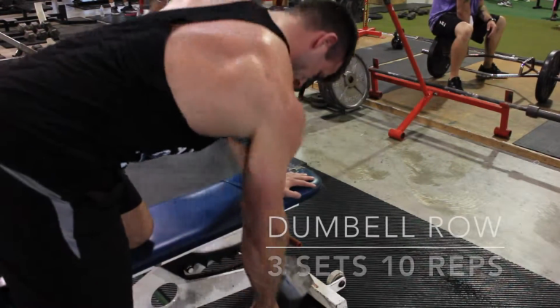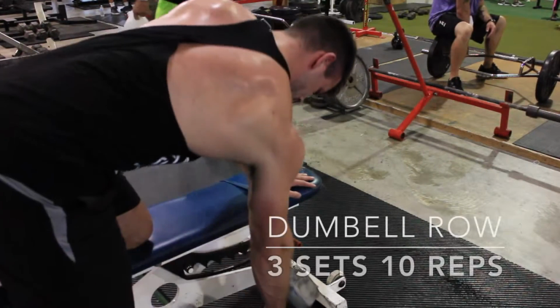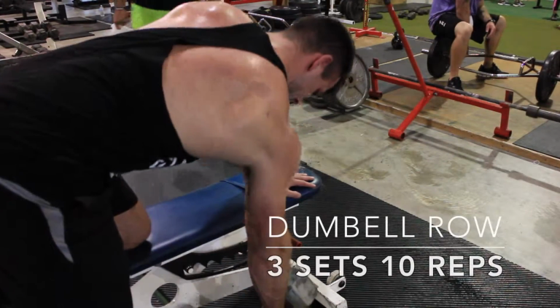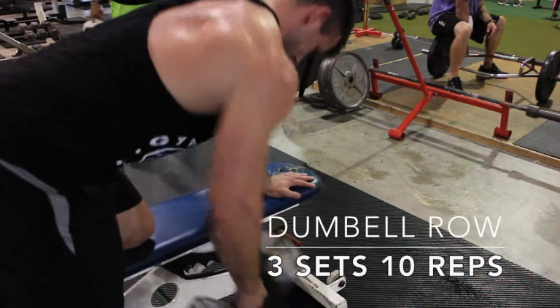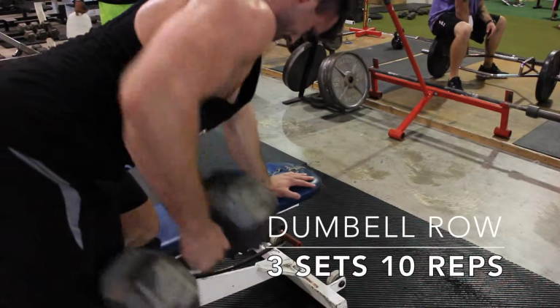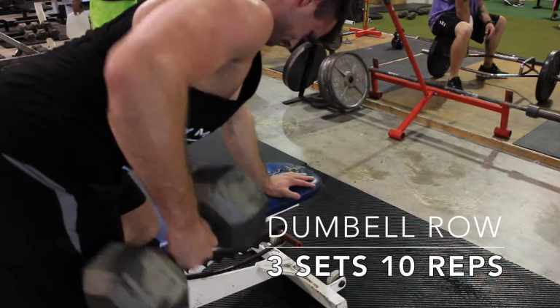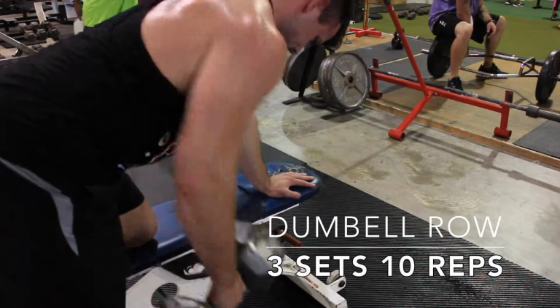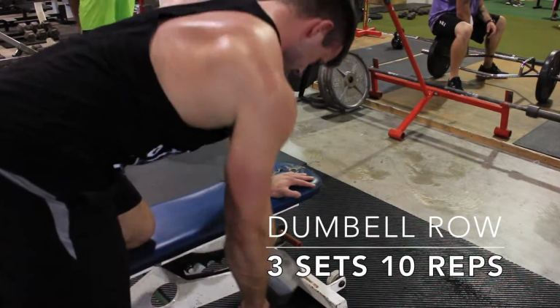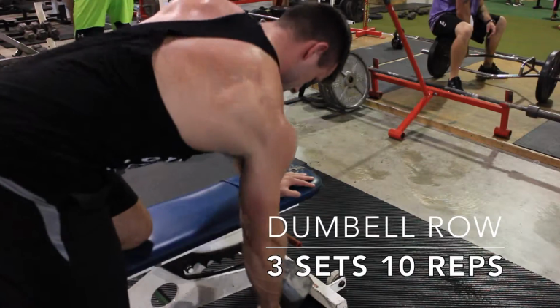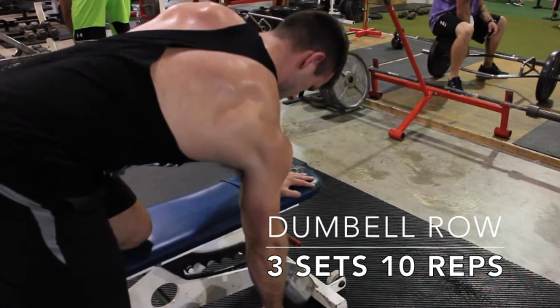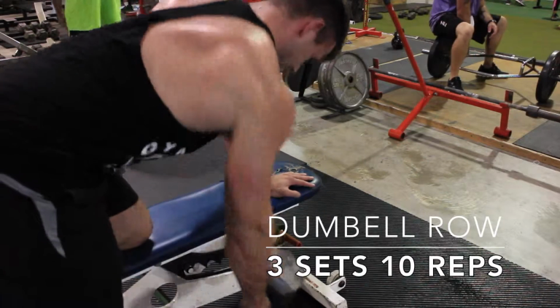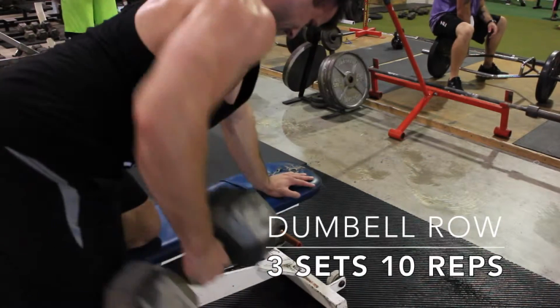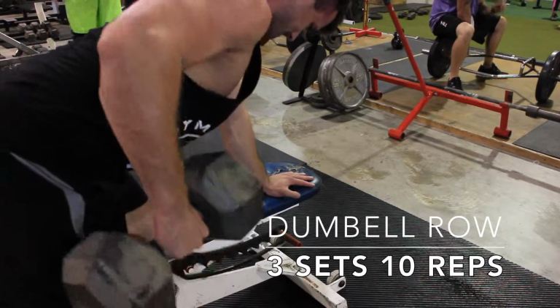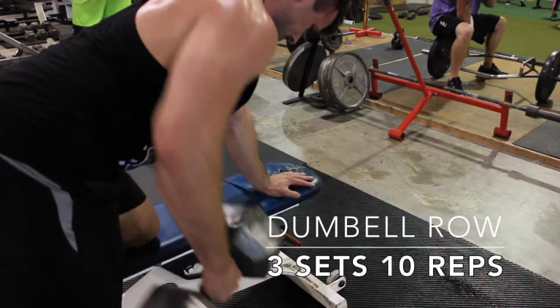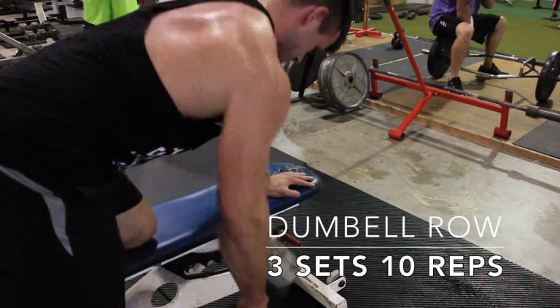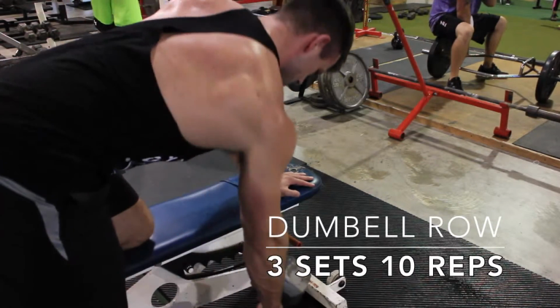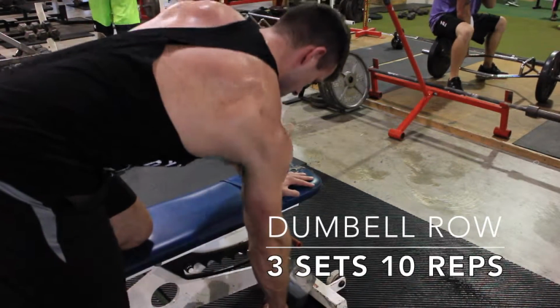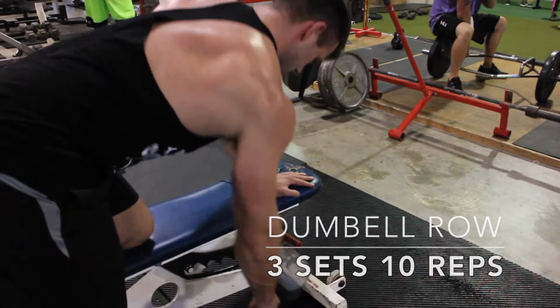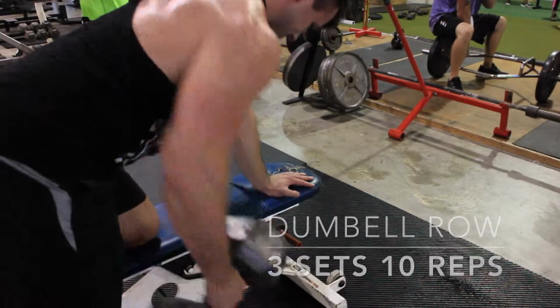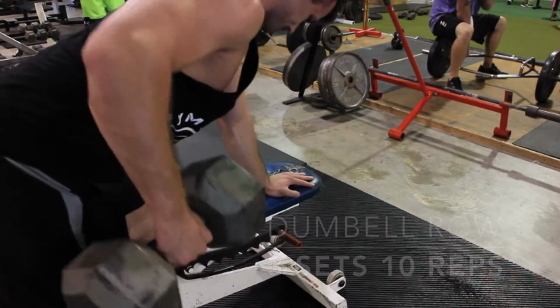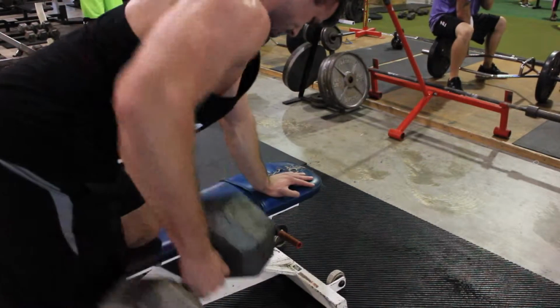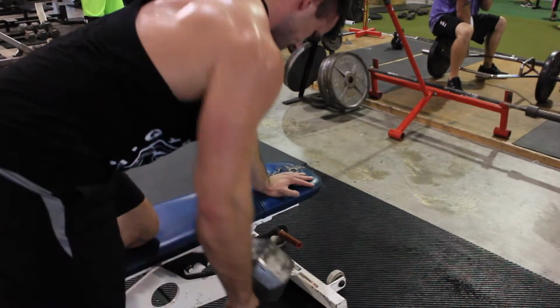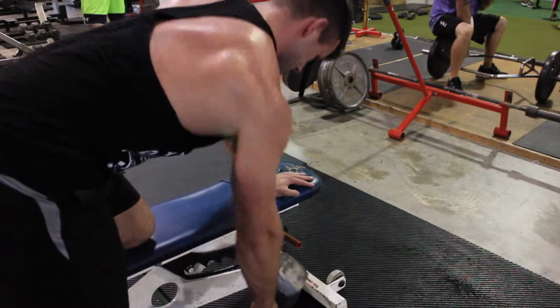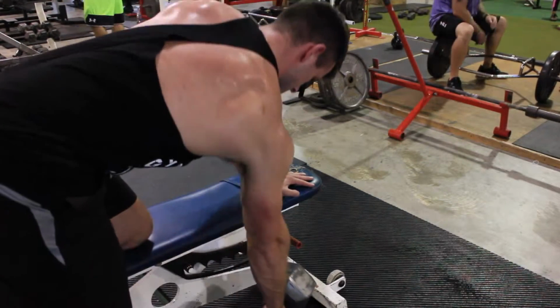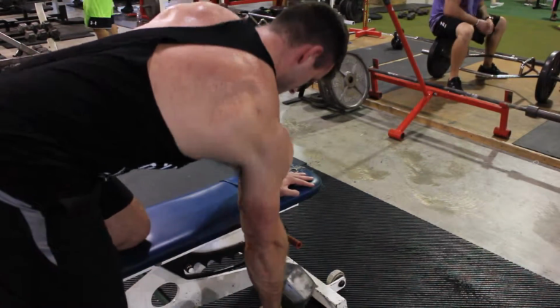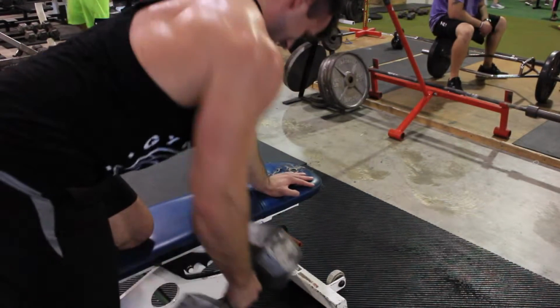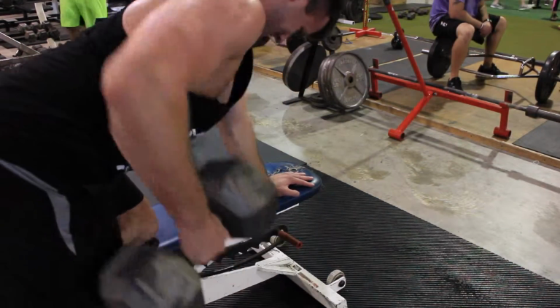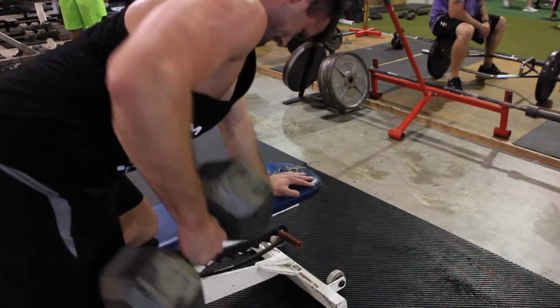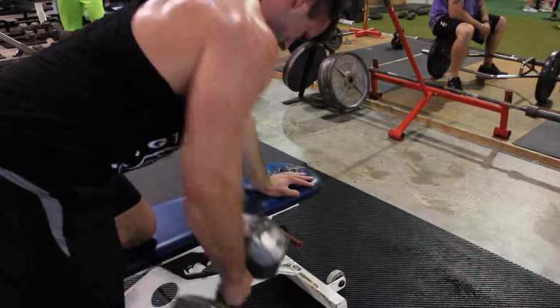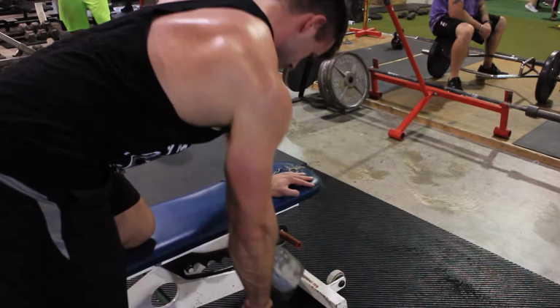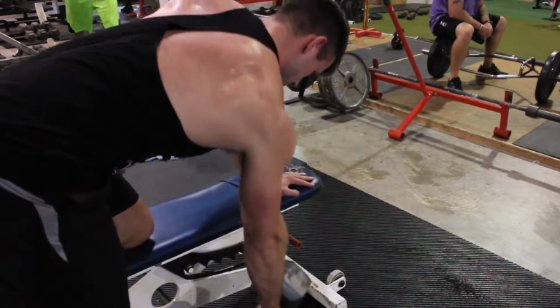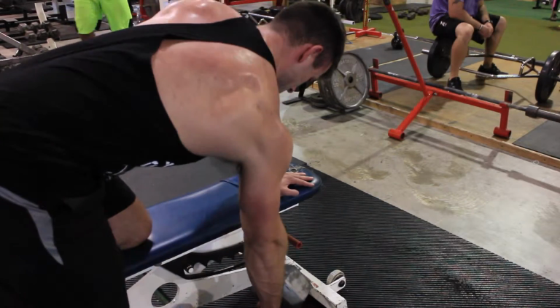My second exercise, I went ahead and did a single arm dumbbell row, really focusing on that squeeze at the top and not pulling again with my arms.